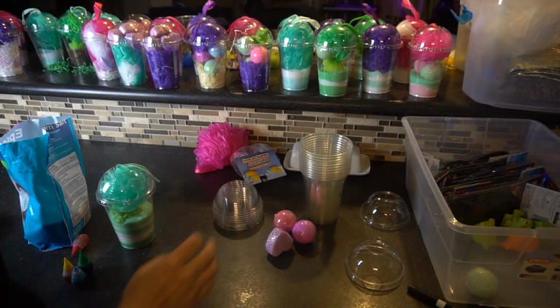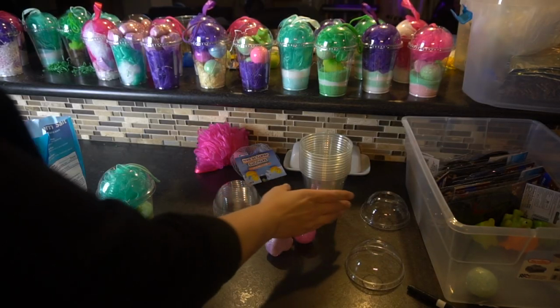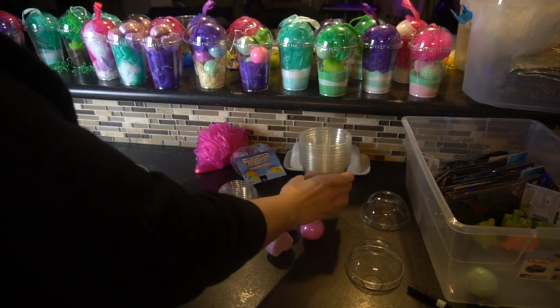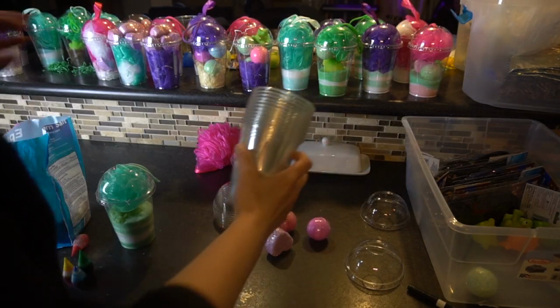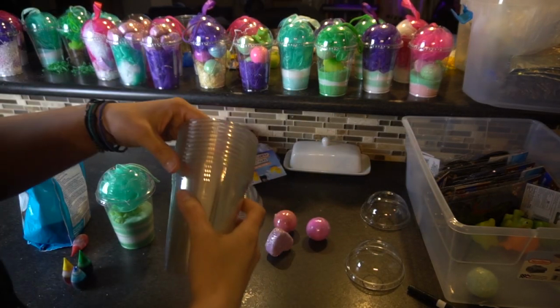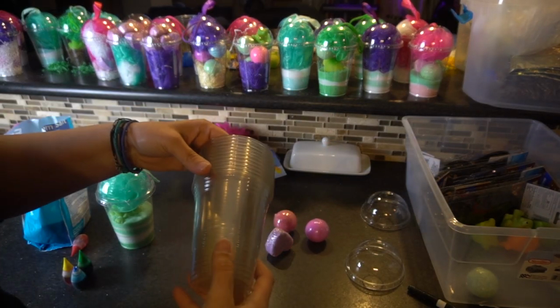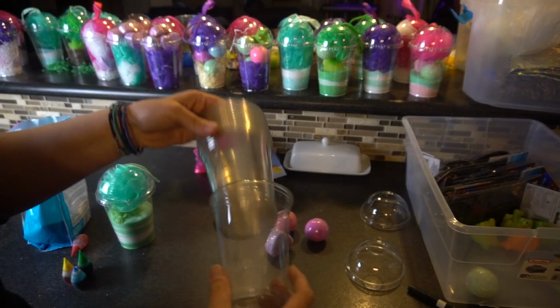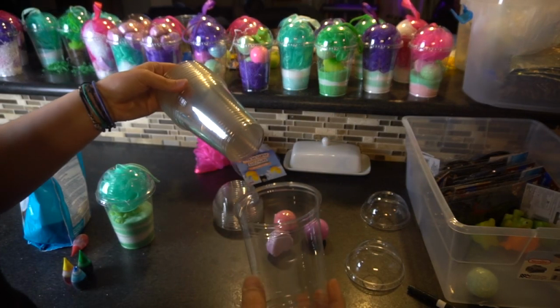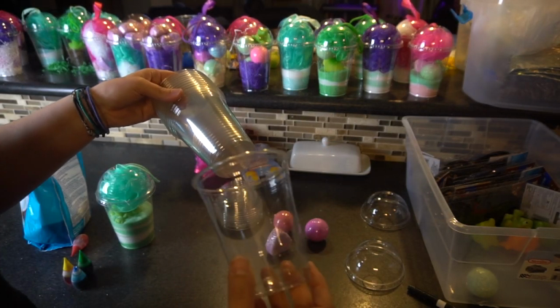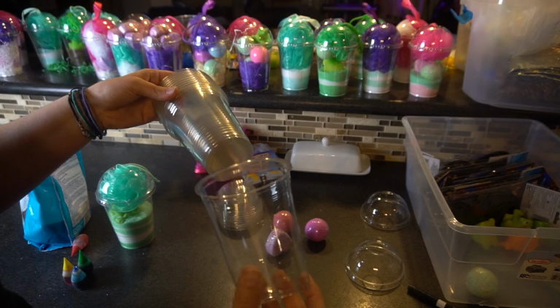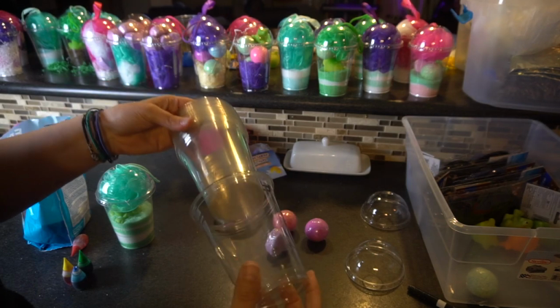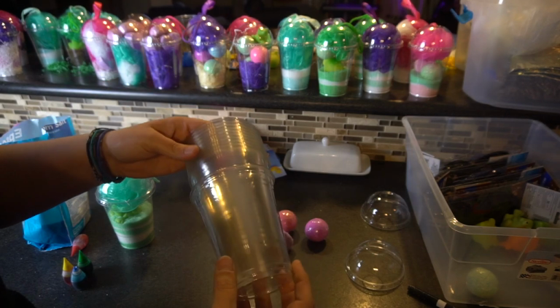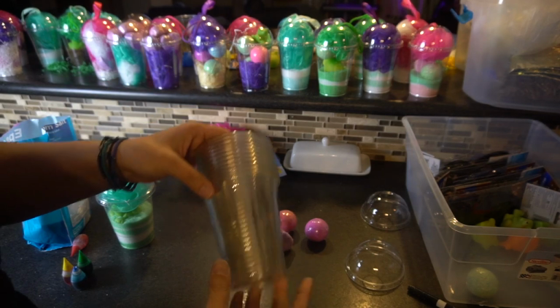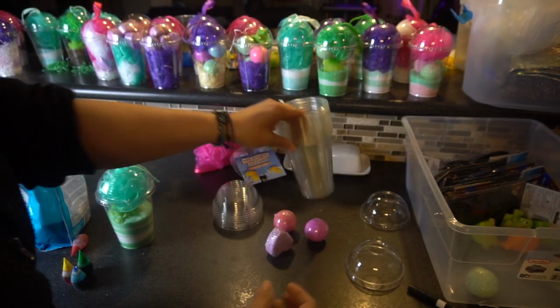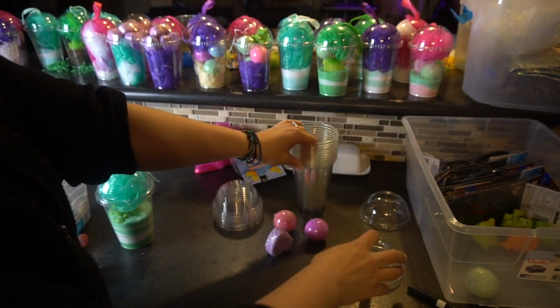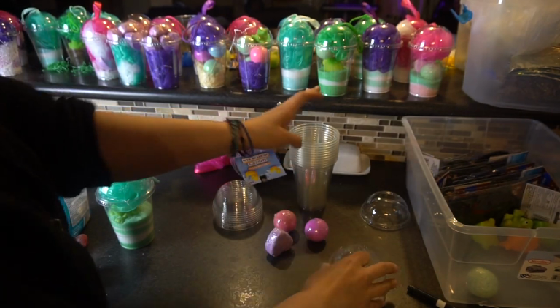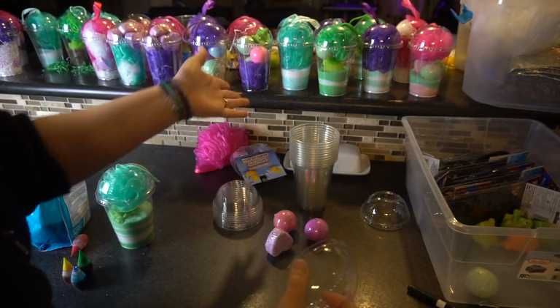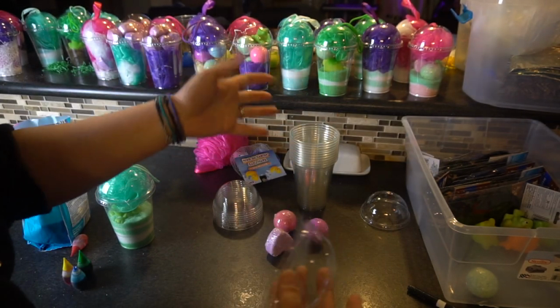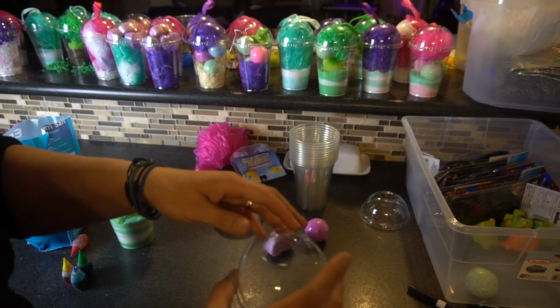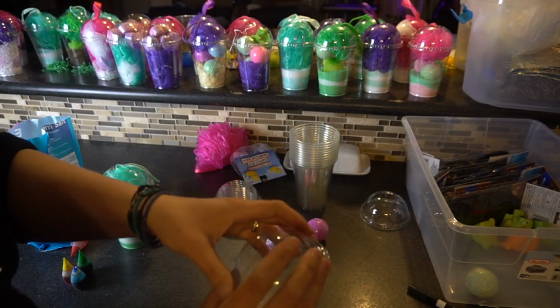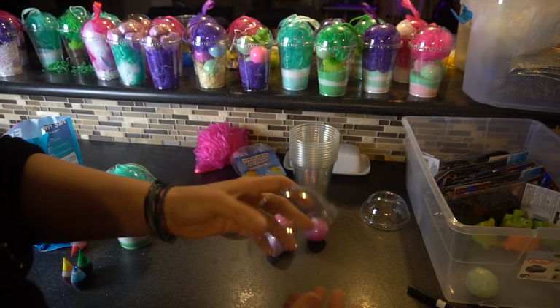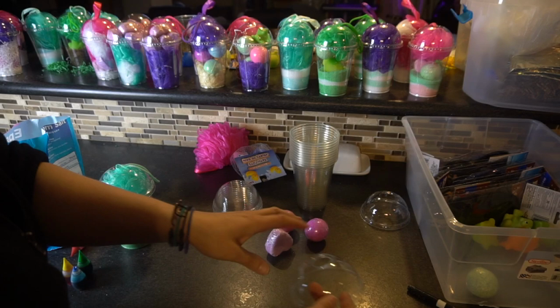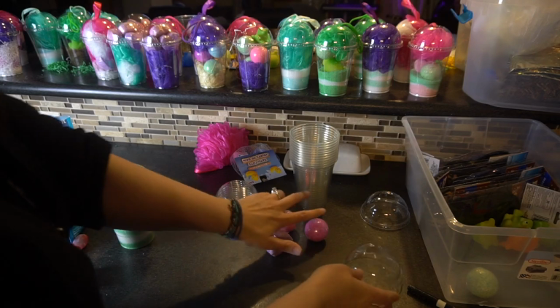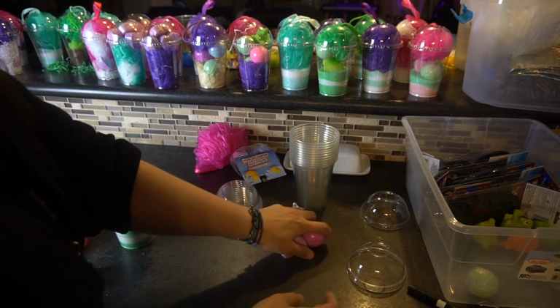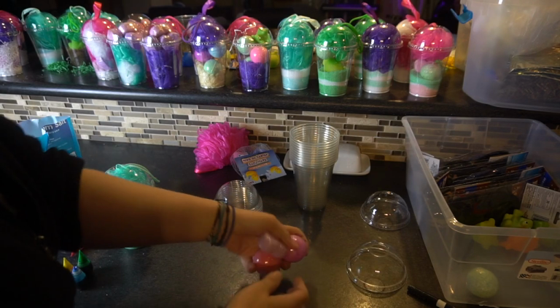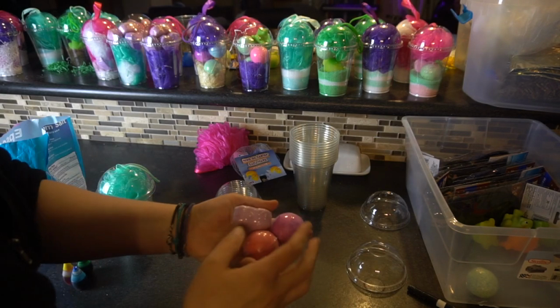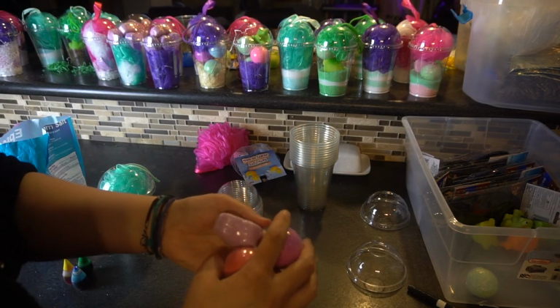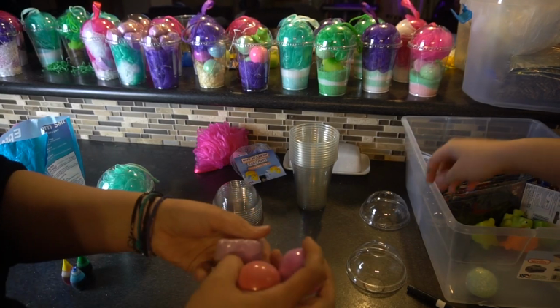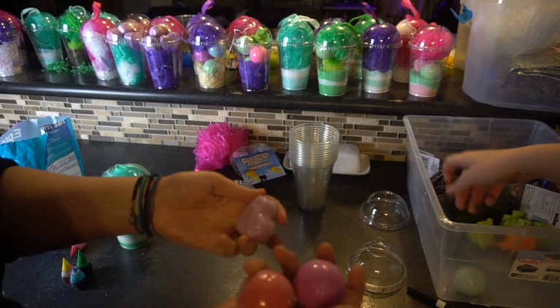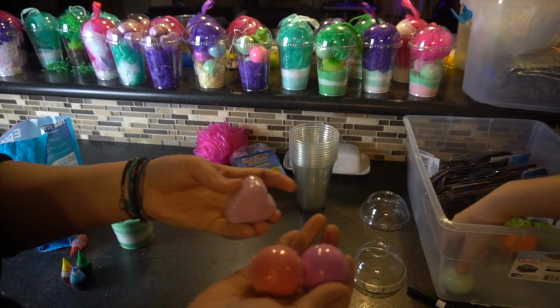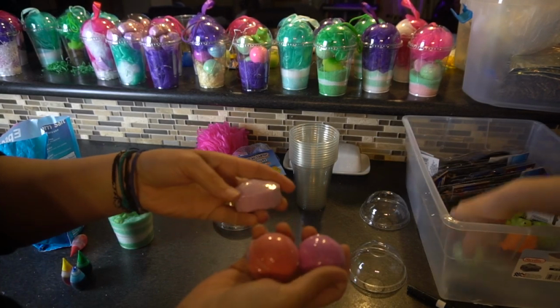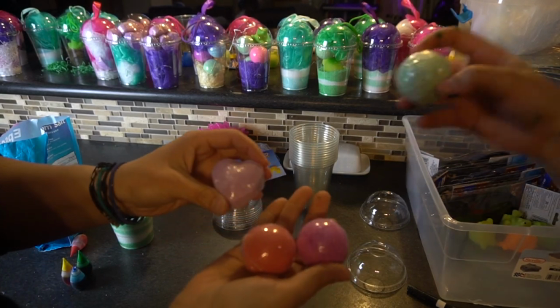I'm using these little plastic to-go cups. I bought these a few years ago off of Amazon with the intention to make these, but I just never did. And then I bought dollar store bath bombs and bath fizzies here.